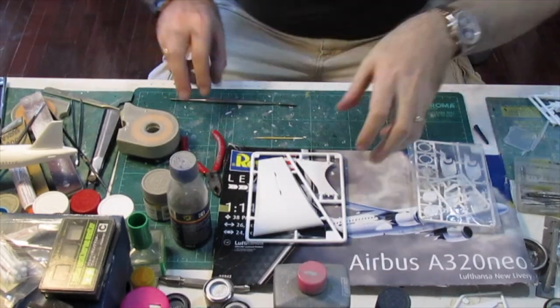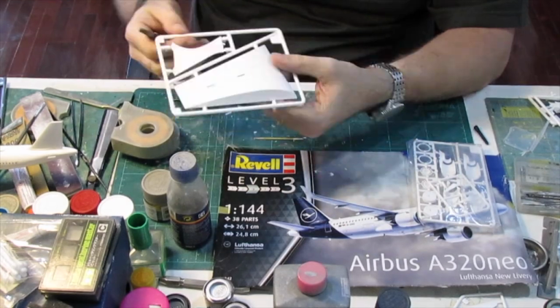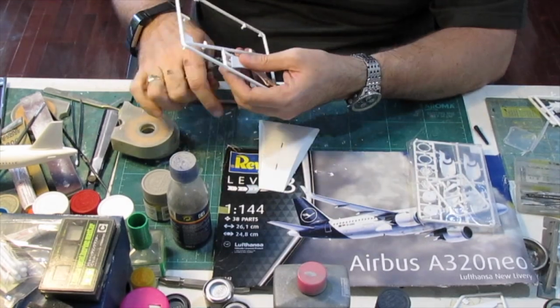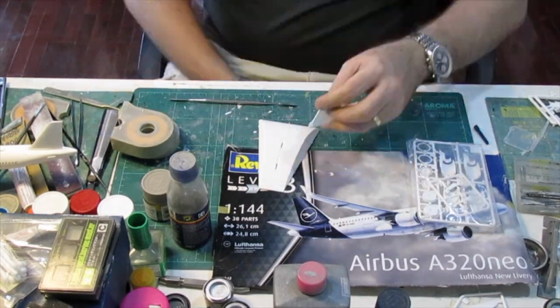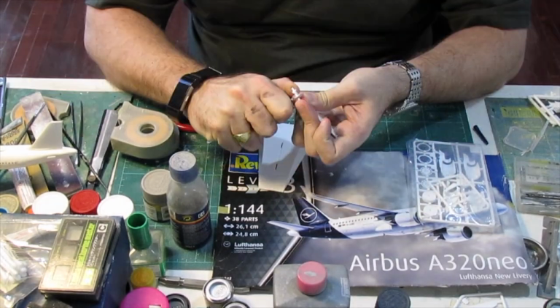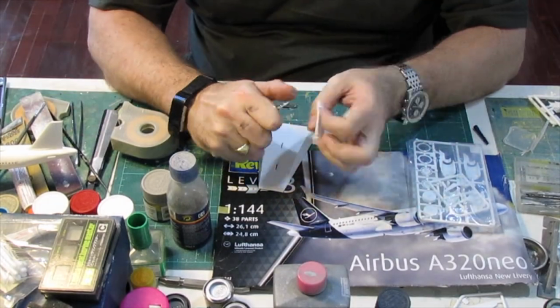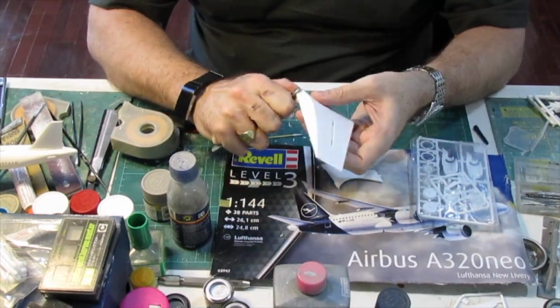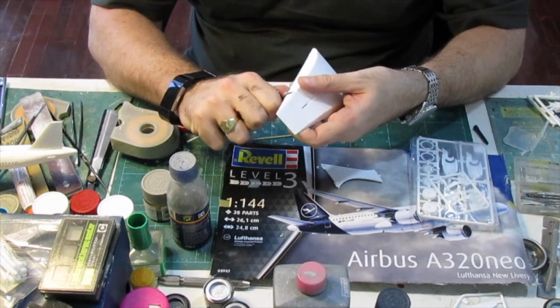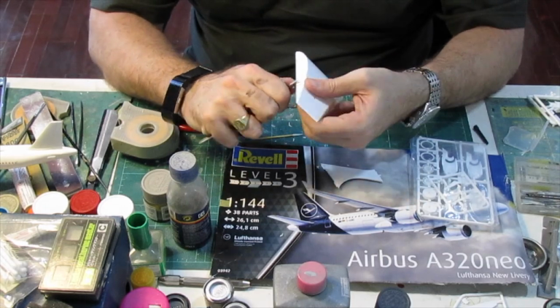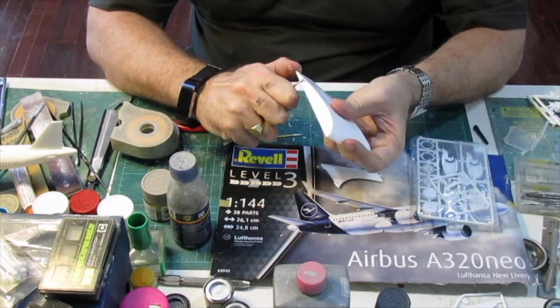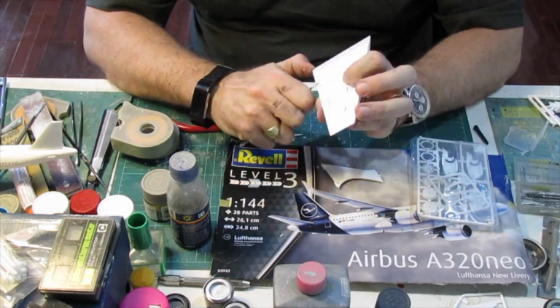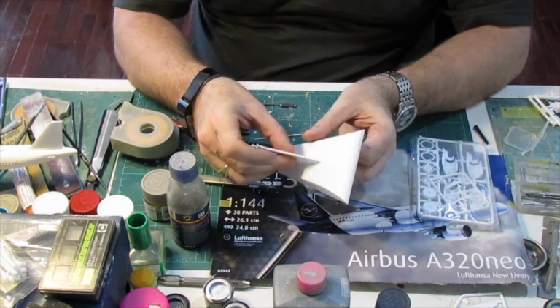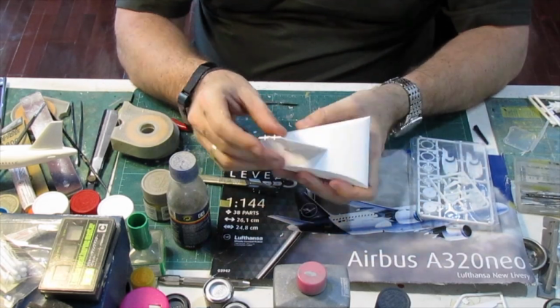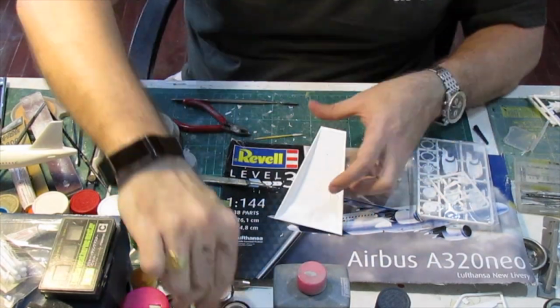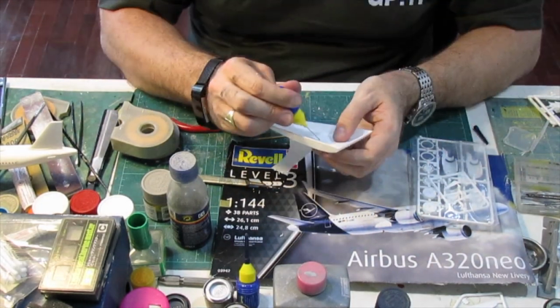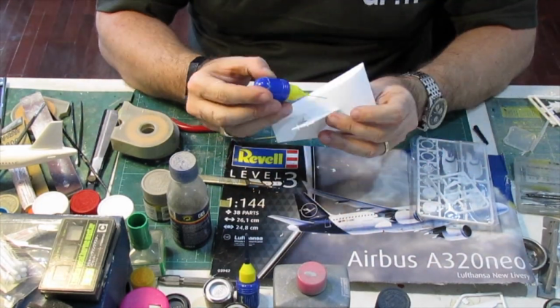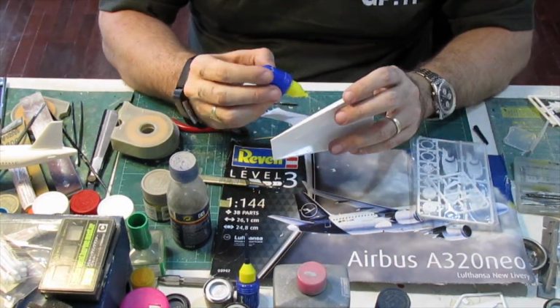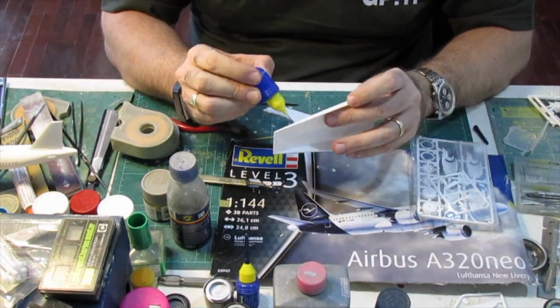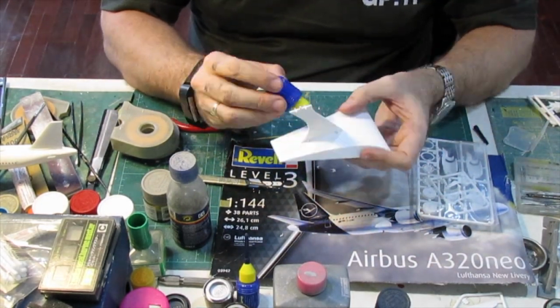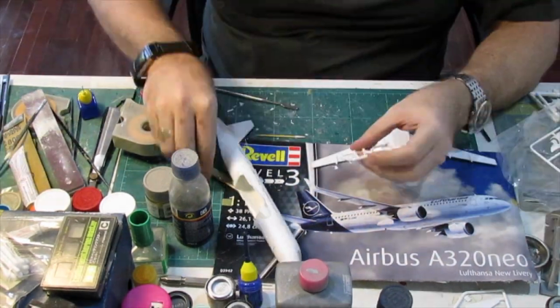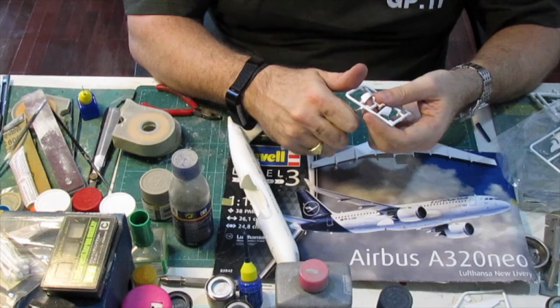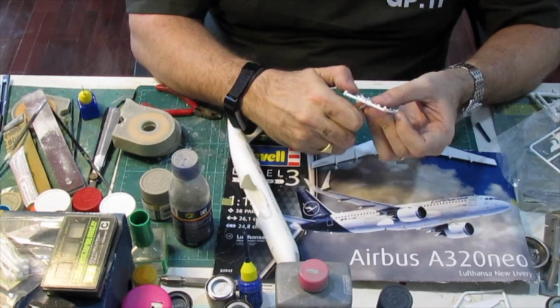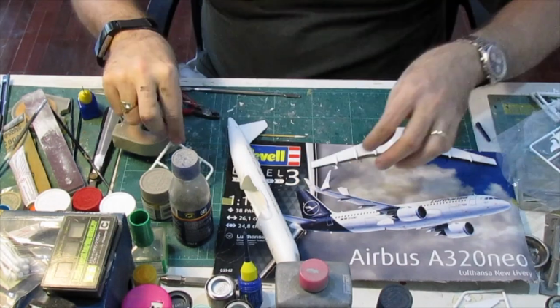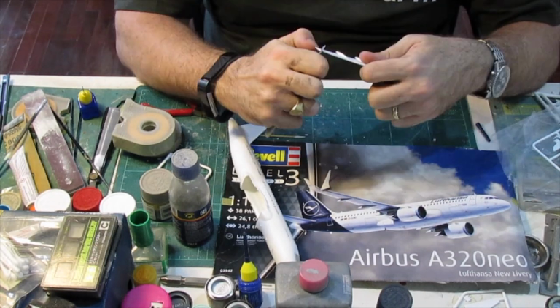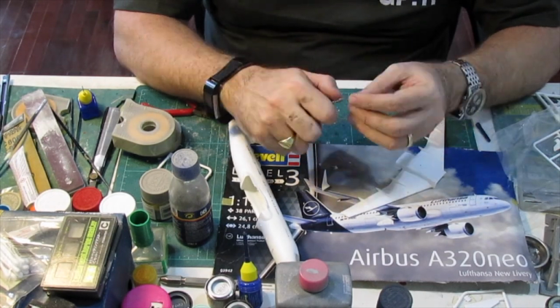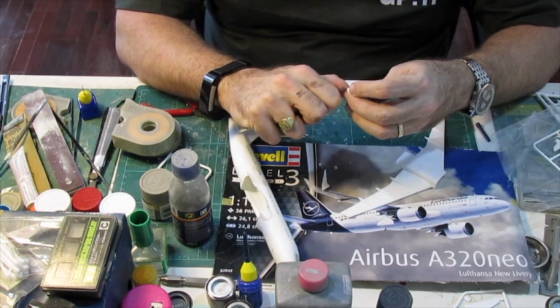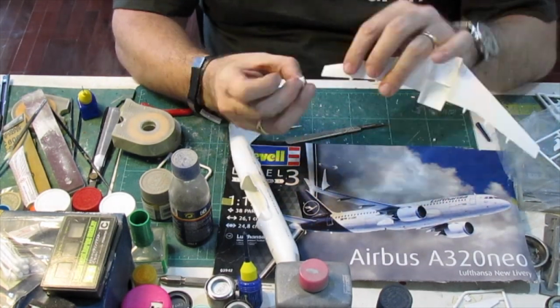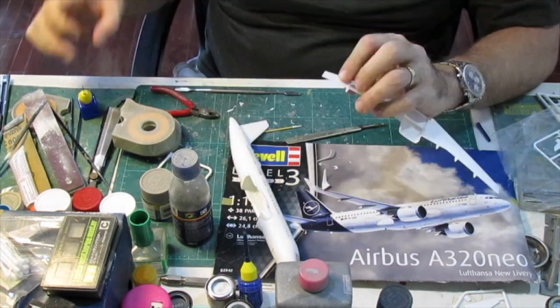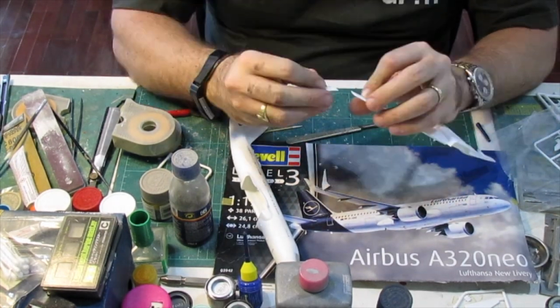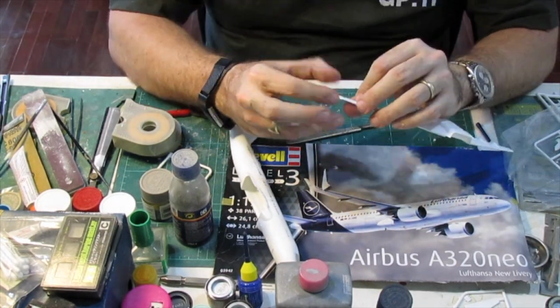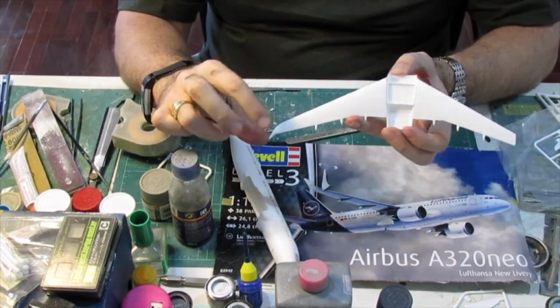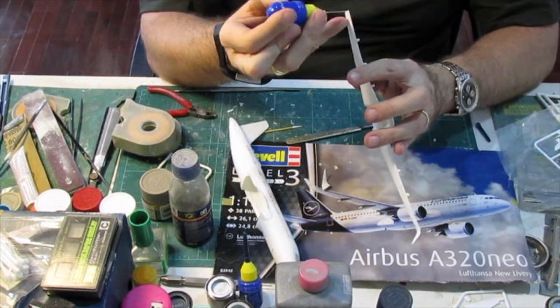As there is no undercarriage on this aircraft, I'm now preparing the stand which I'll use to present the aircraft. I'm also gluing the winglets to the wings.